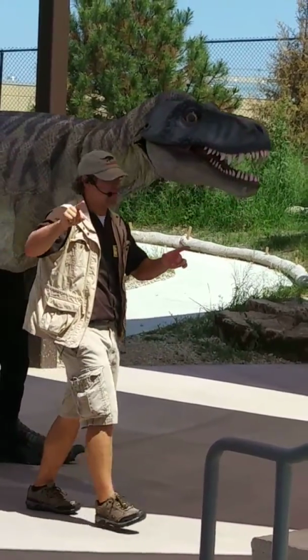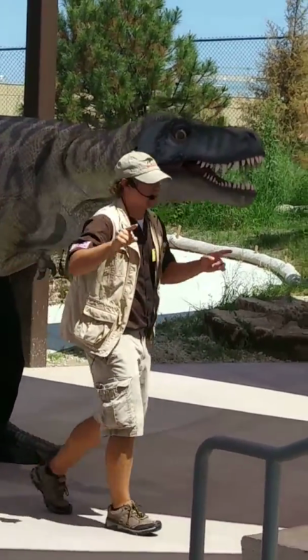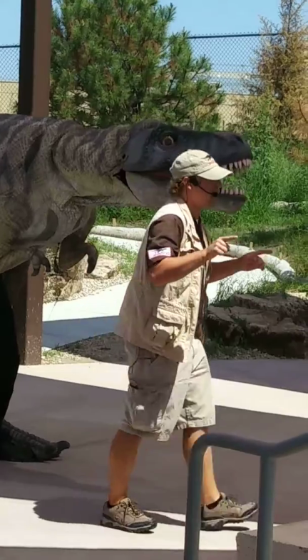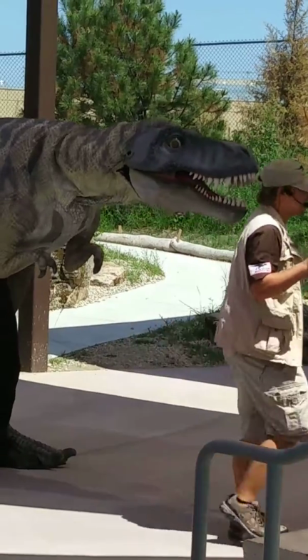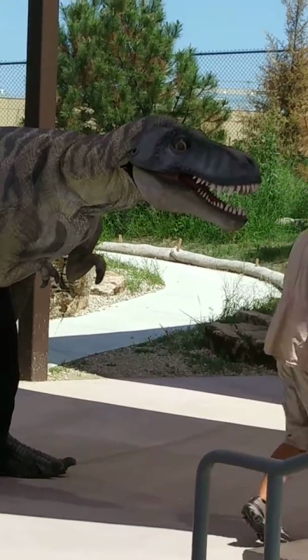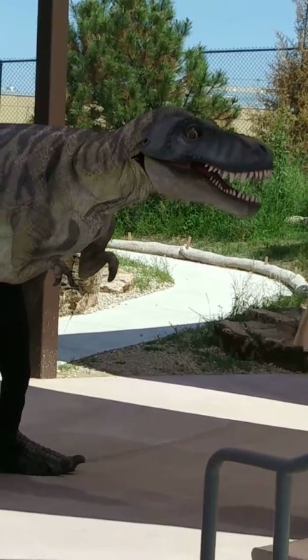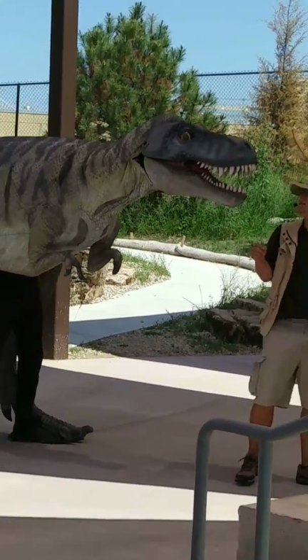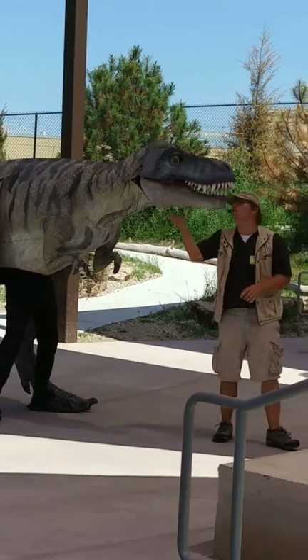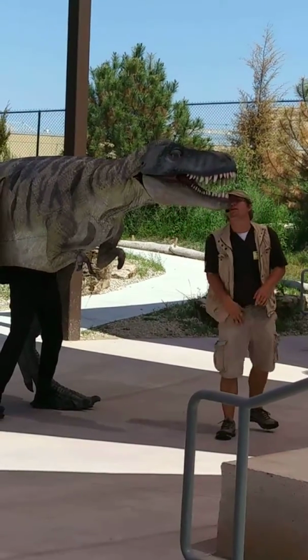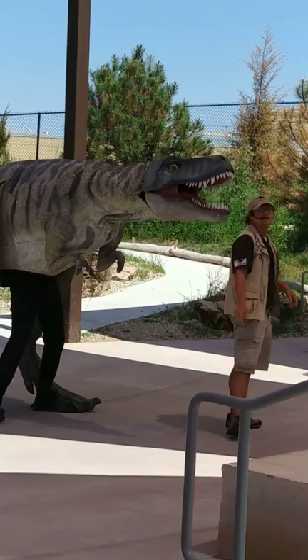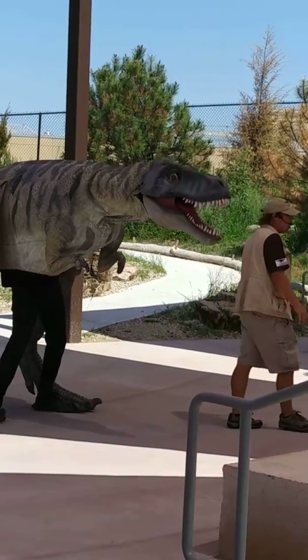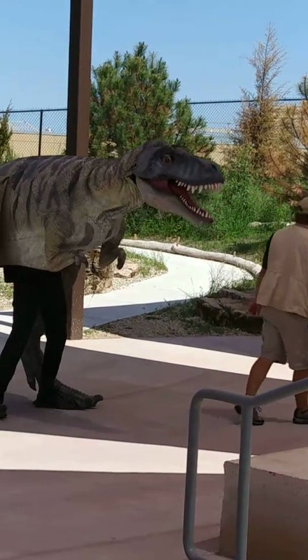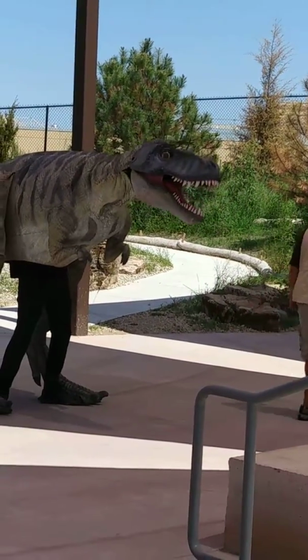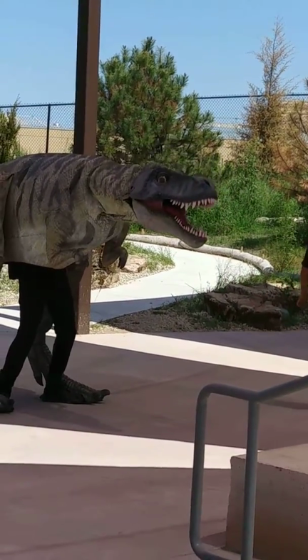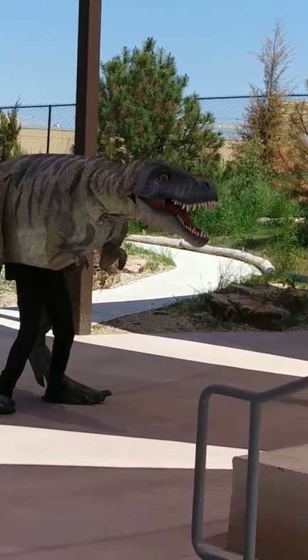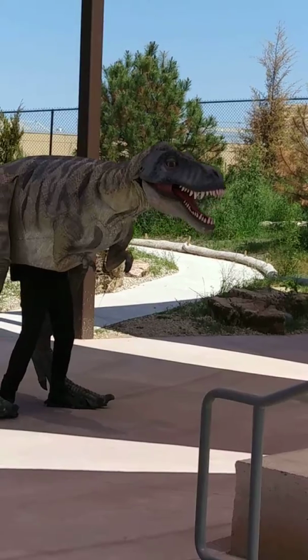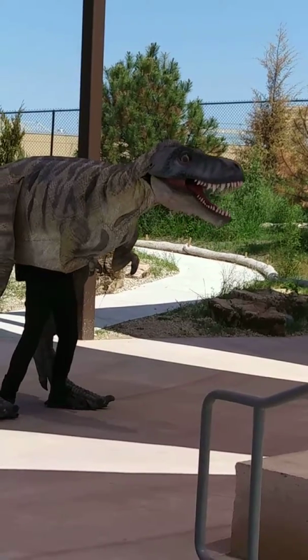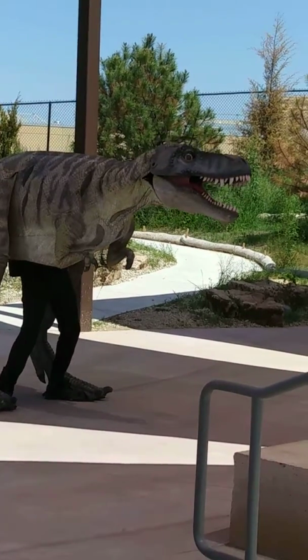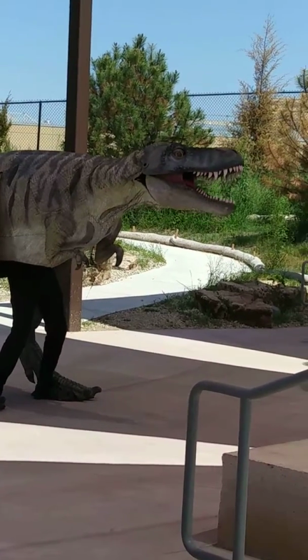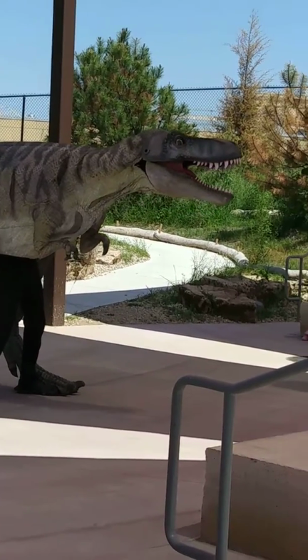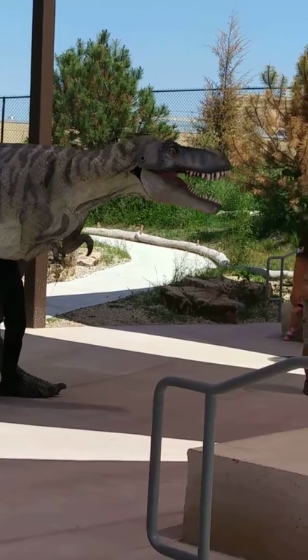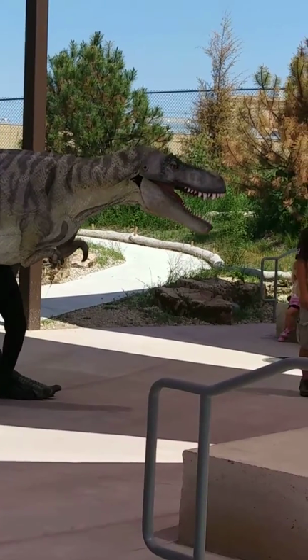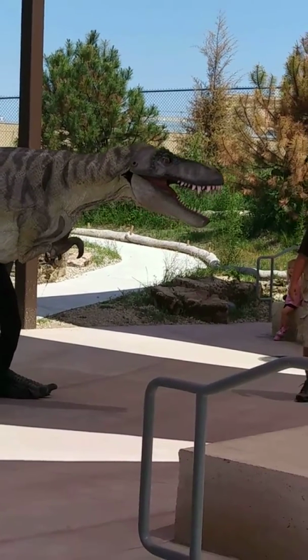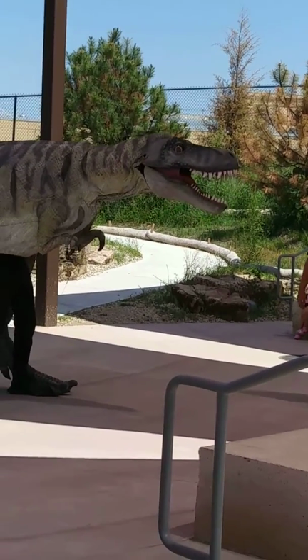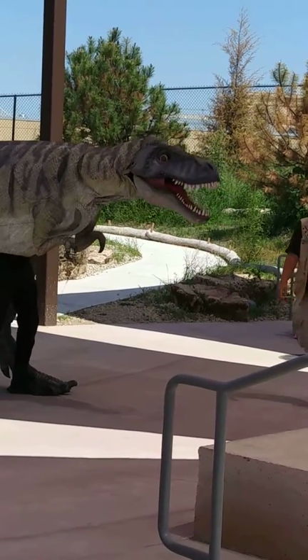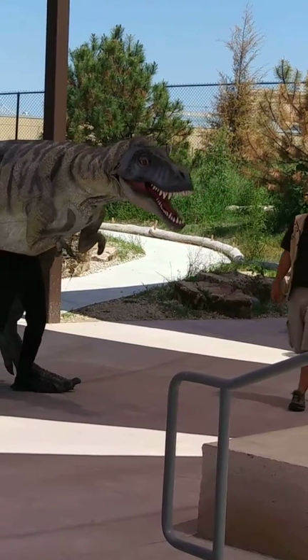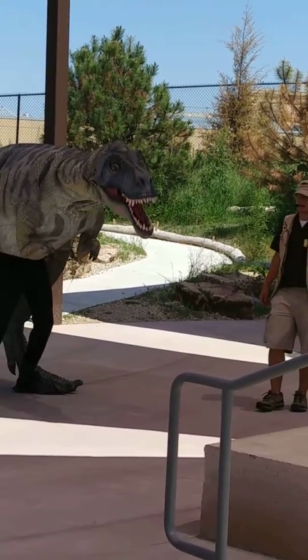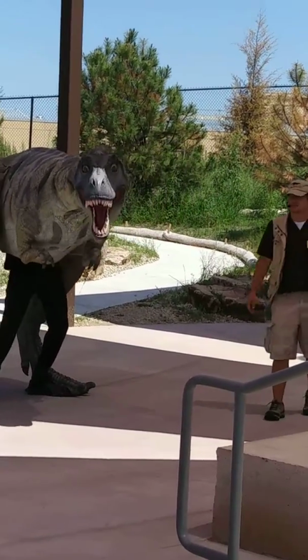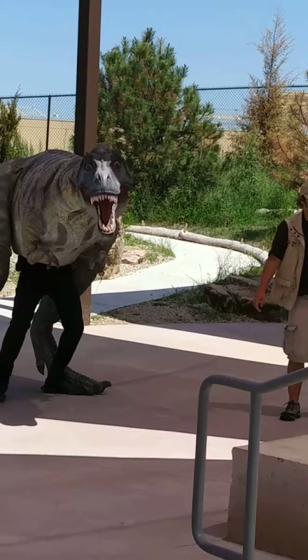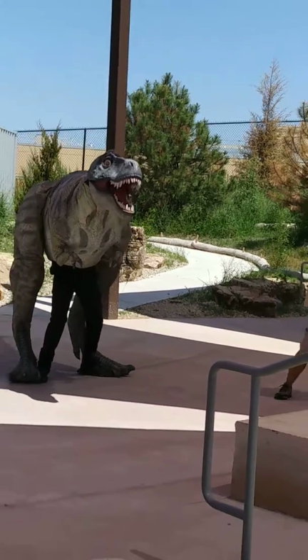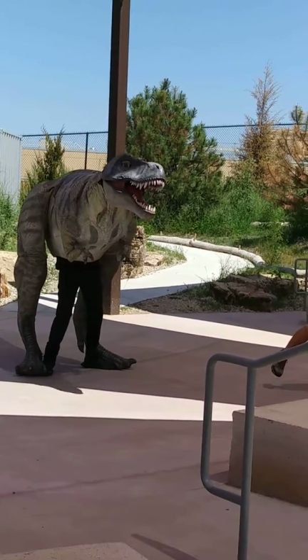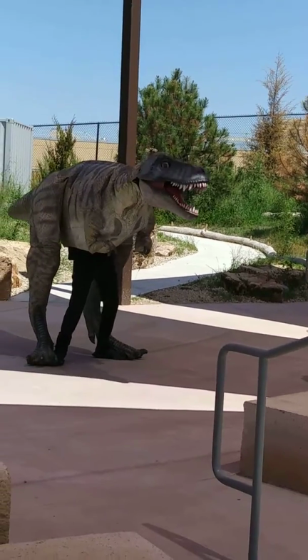Now let's observe T's teeth. Hey, T, open. Good boy. Our T-Rex is a juvenile, which means he's still growing. However, T's teeth are very sharp, and his powerful jaw could crush a car.